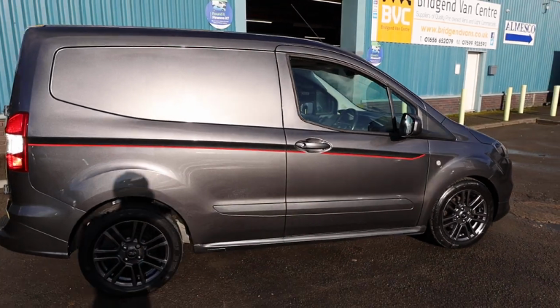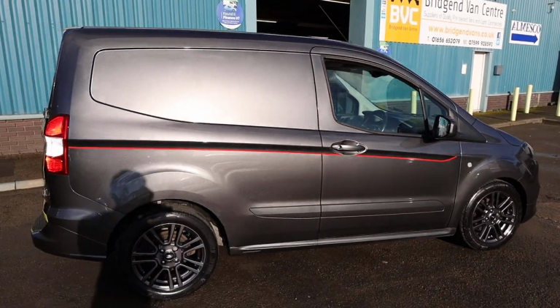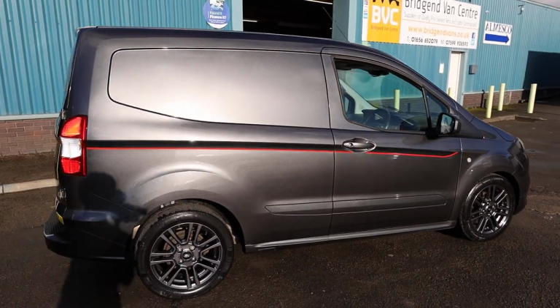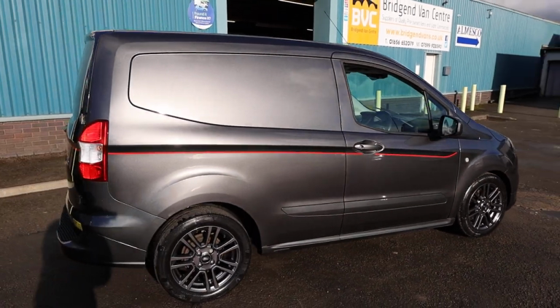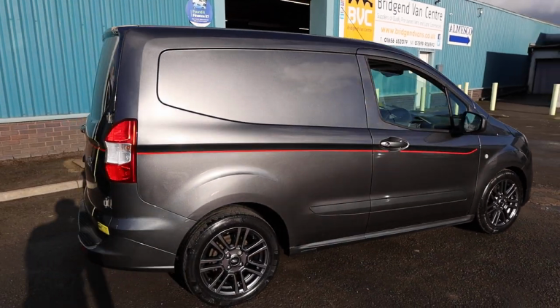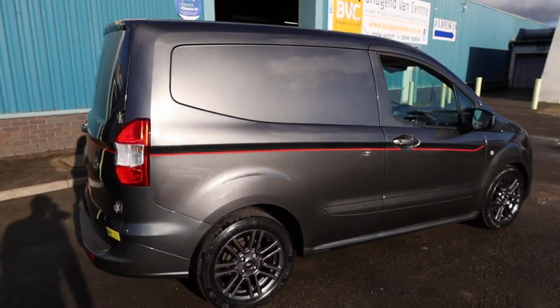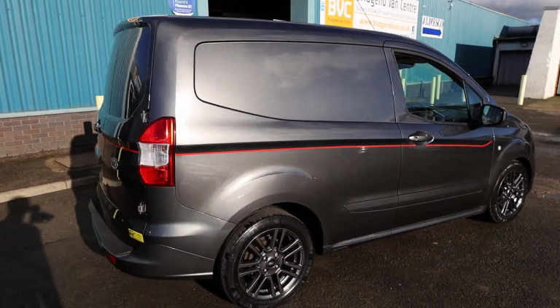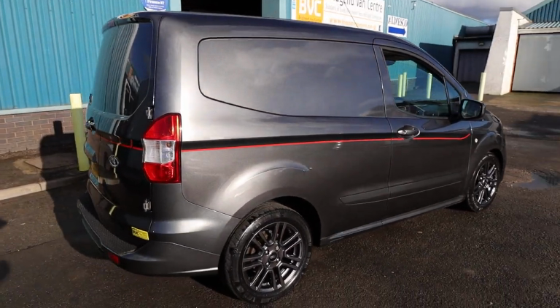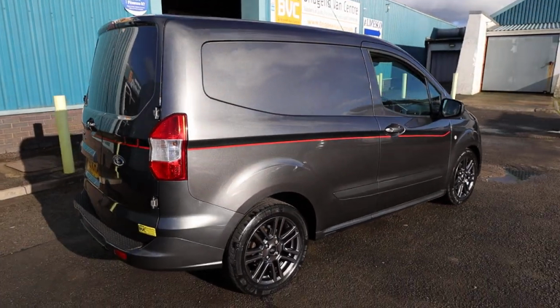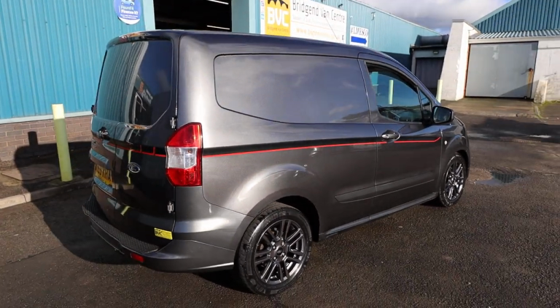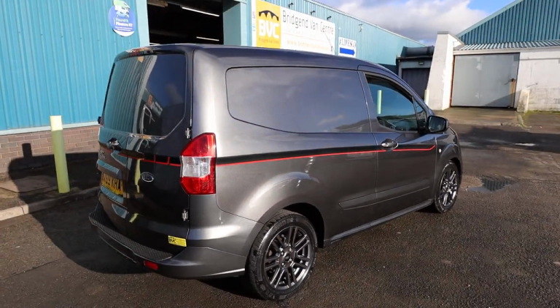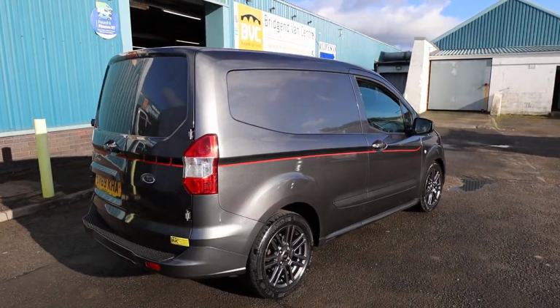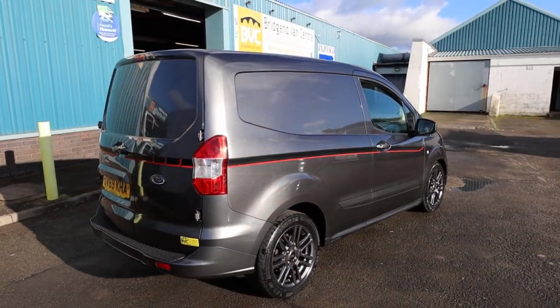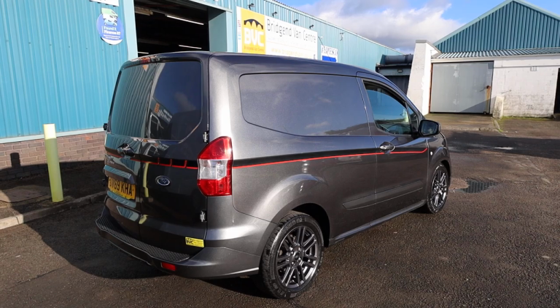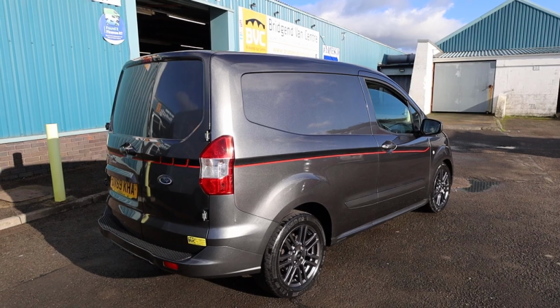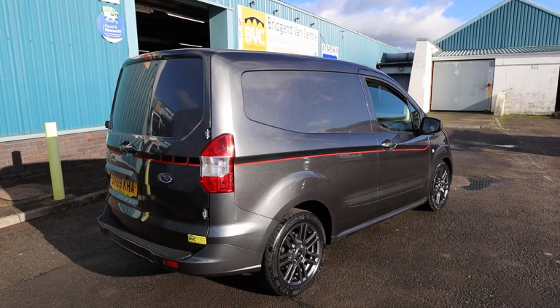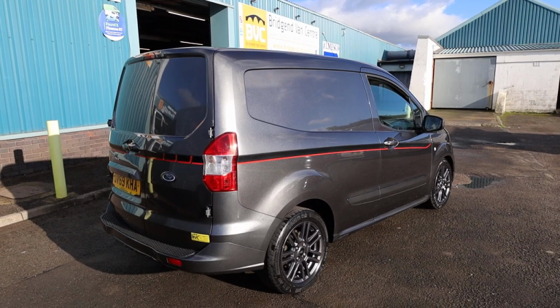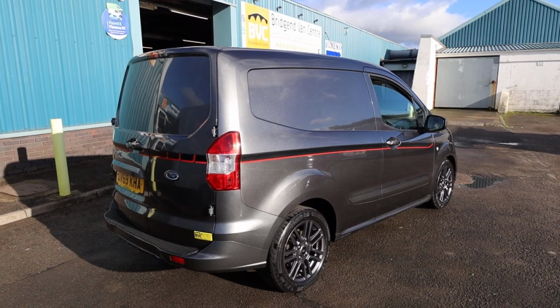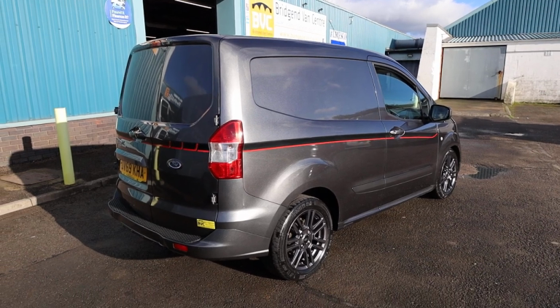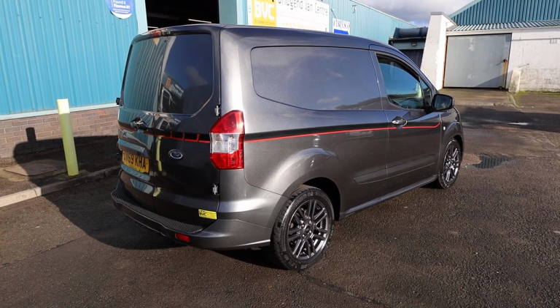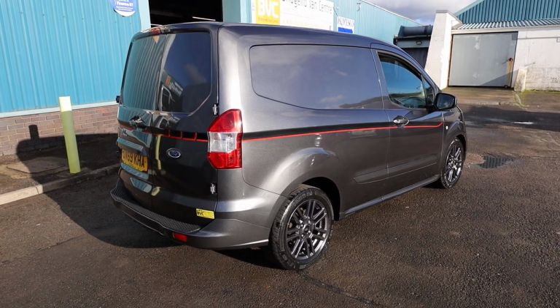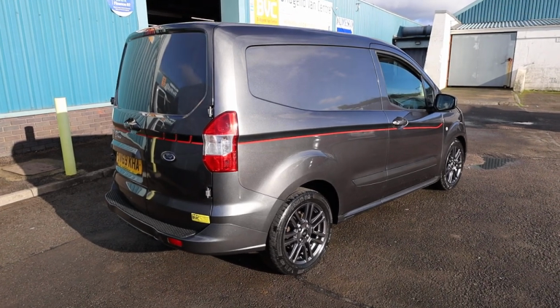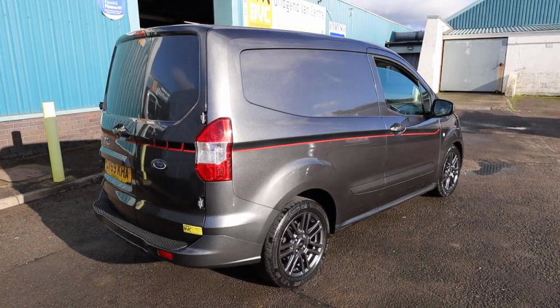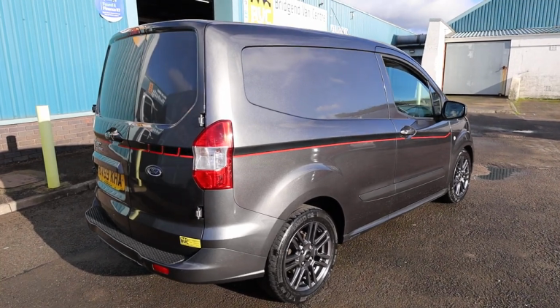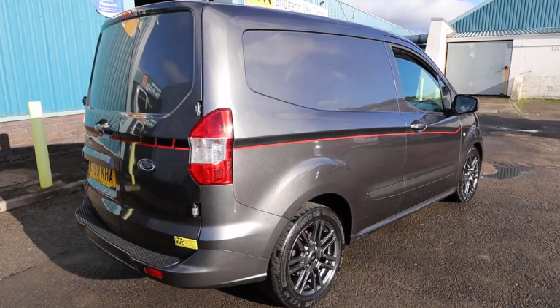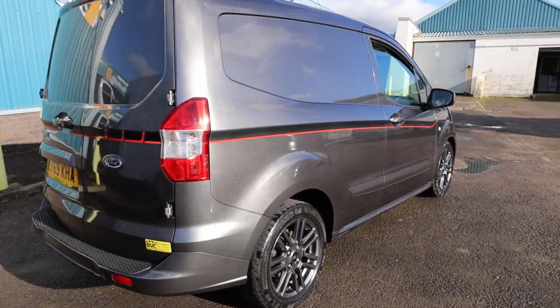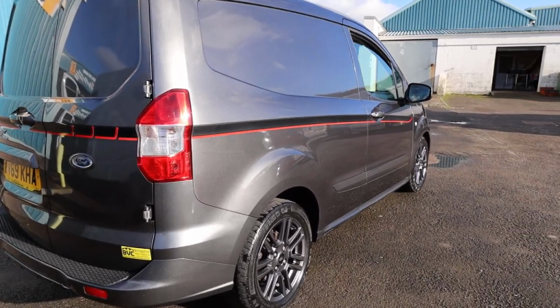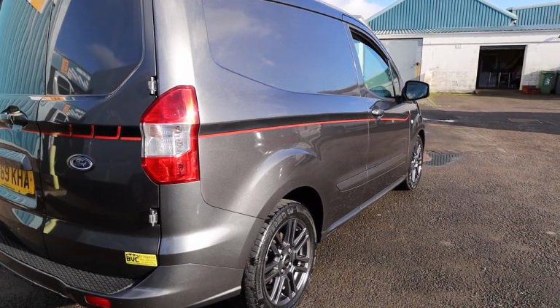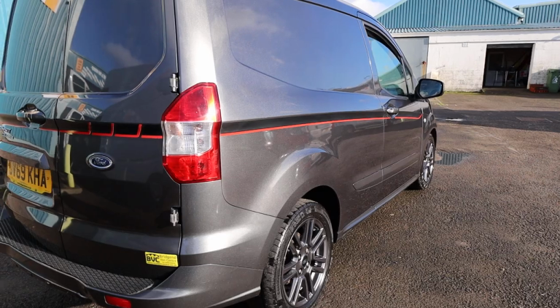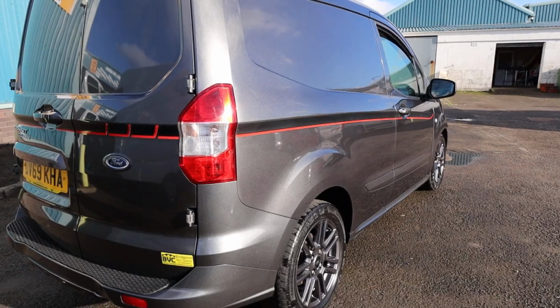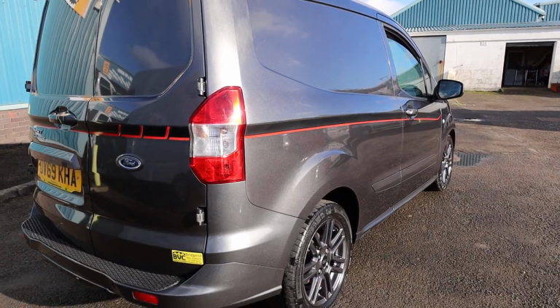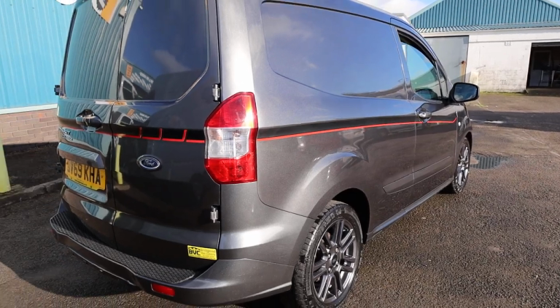What we're going to do in this video is have a little walk around. I'll show you the spec that you get on a Courier Sport of this age and we'll also talk you through the condition, ownership and service history of this particular example, as it is currently available for sale at the time of recording.